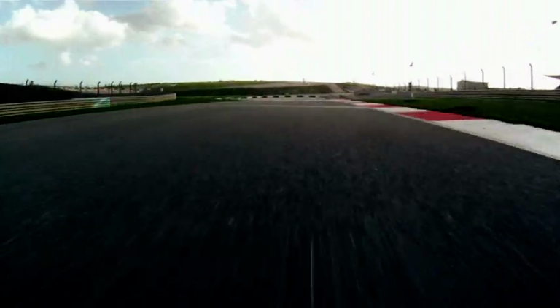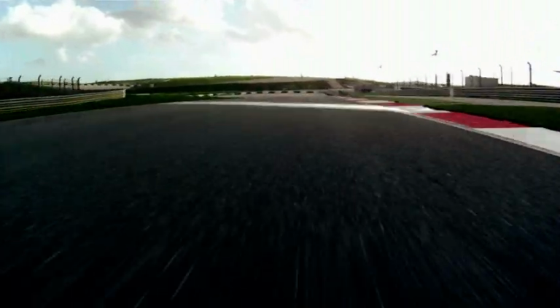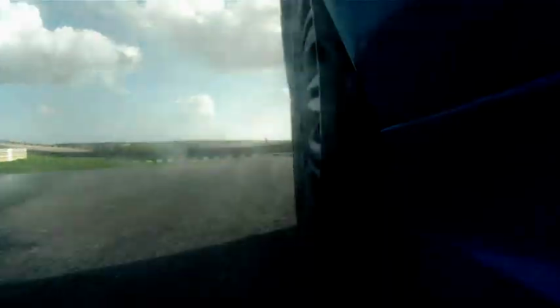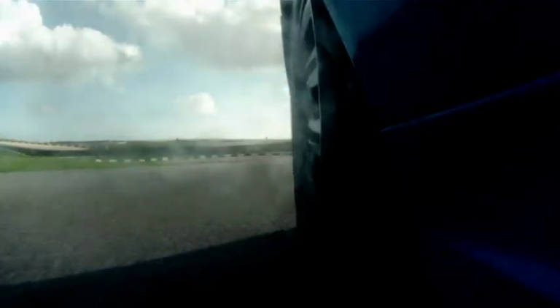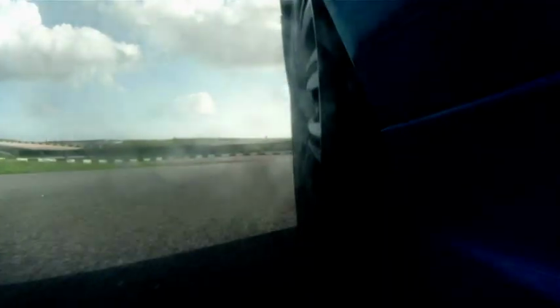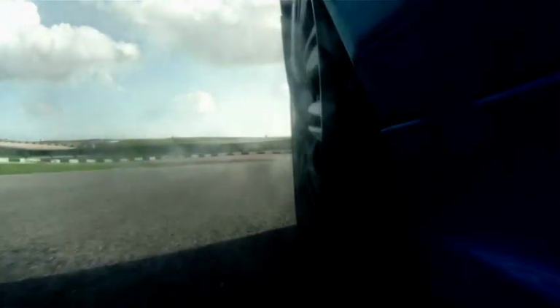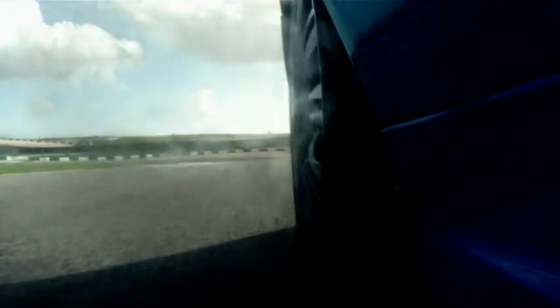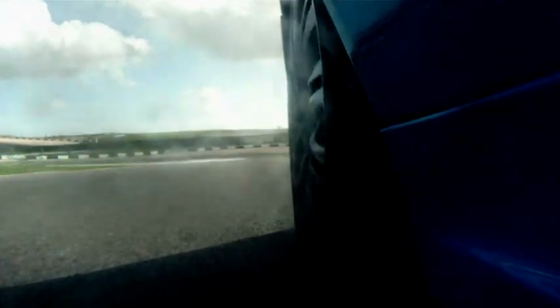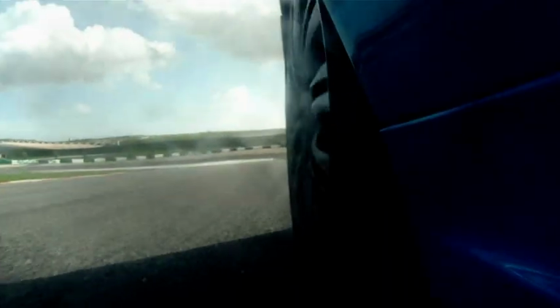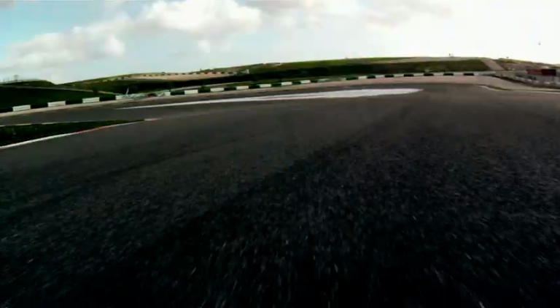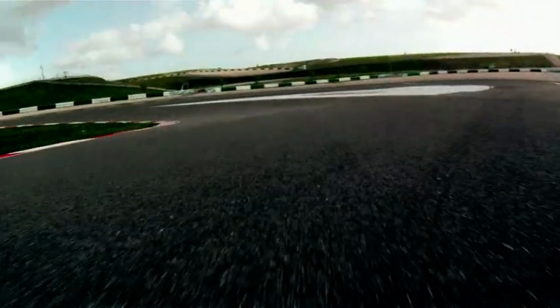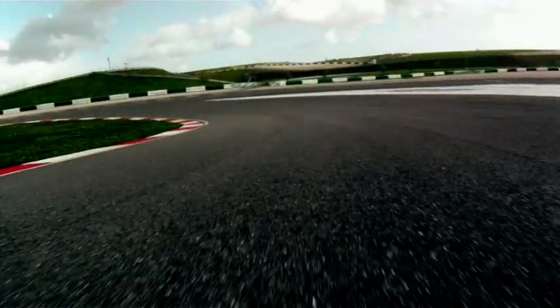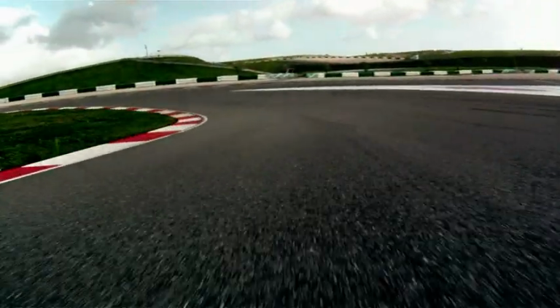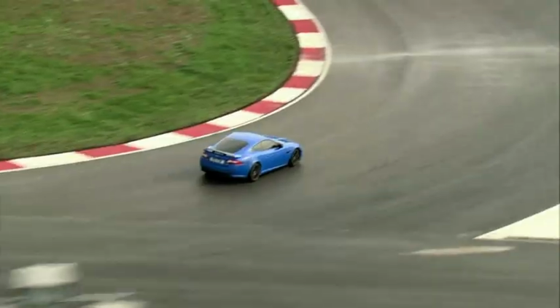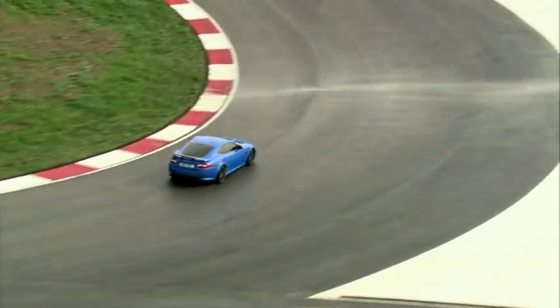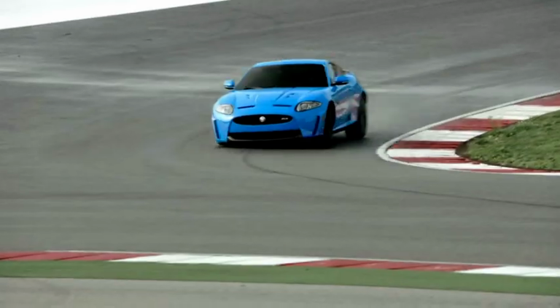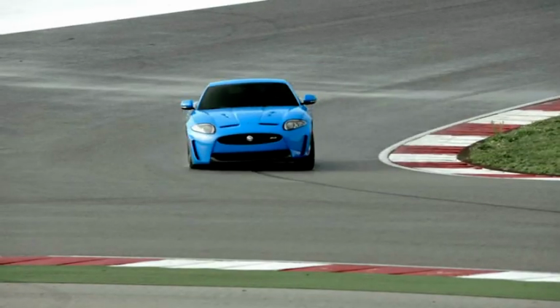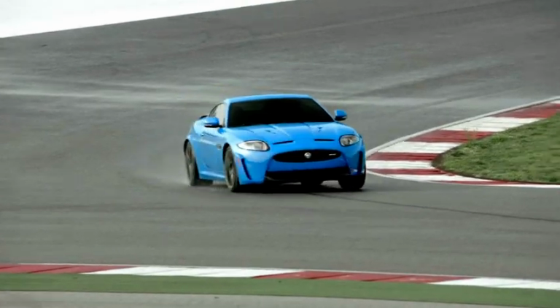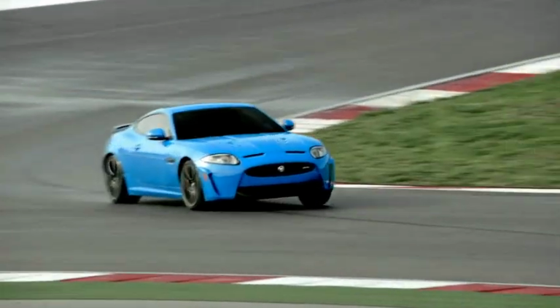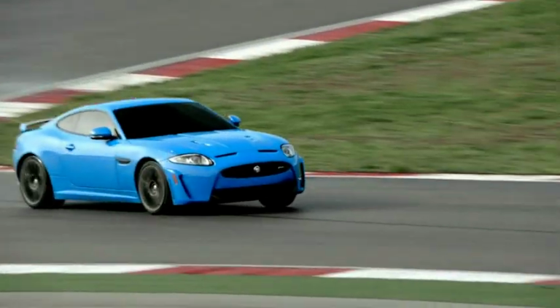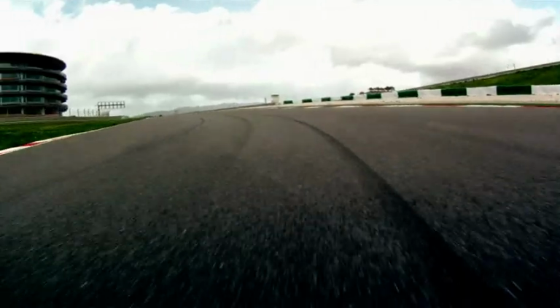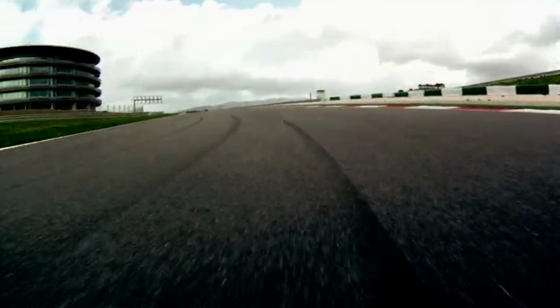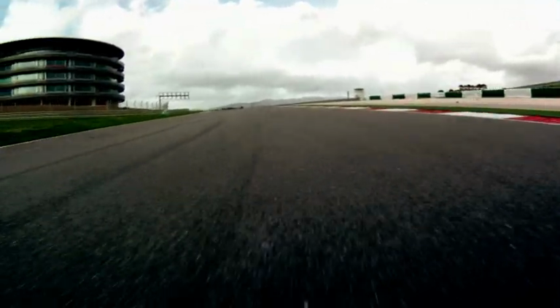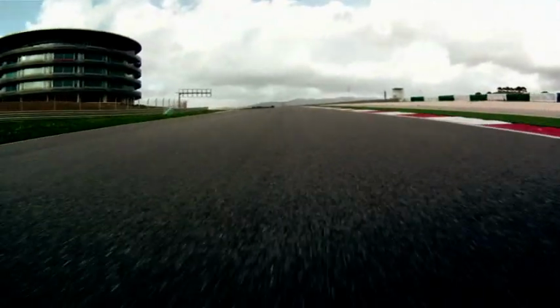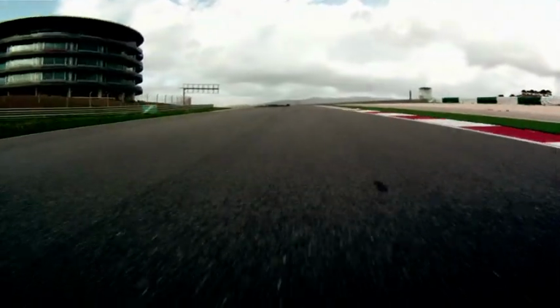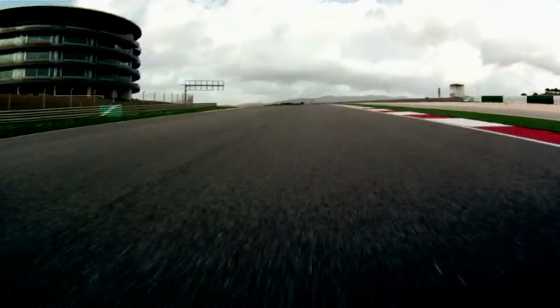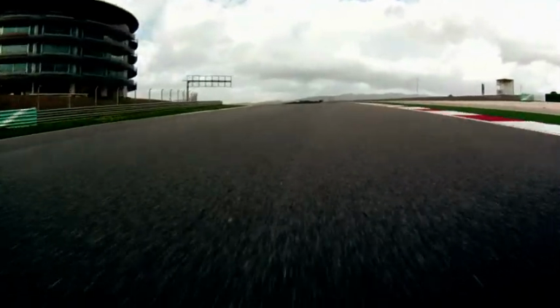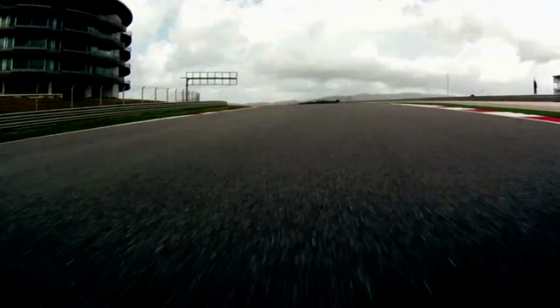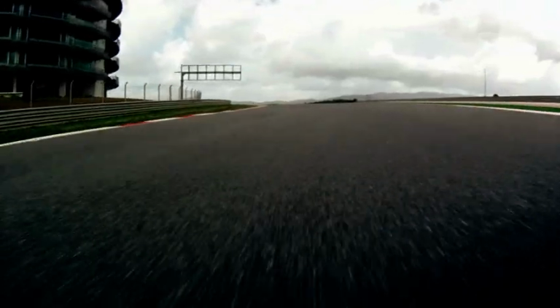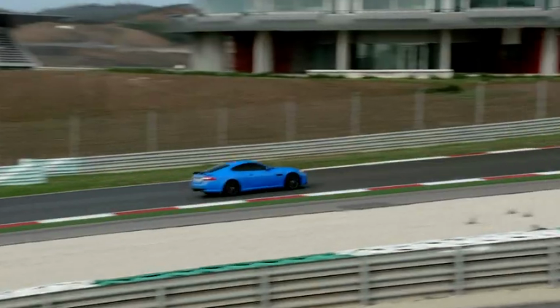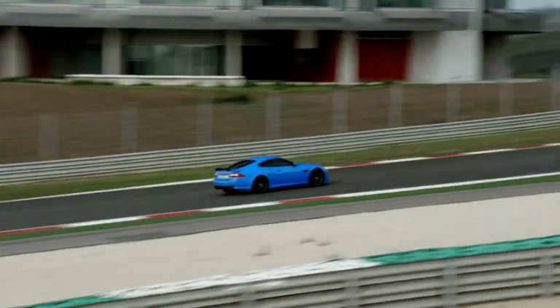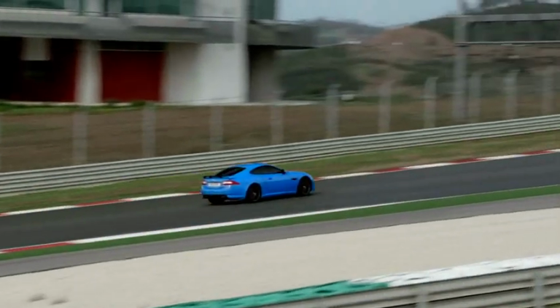Downhill on the entry, uphill on the exit. You can feel the benefit here of the active diff, which alters the locking torque of the differential to maximise traction.